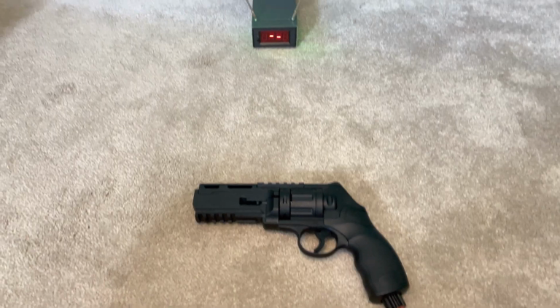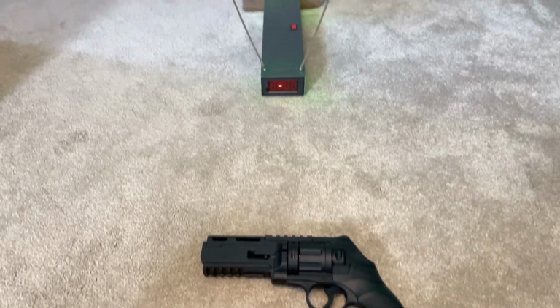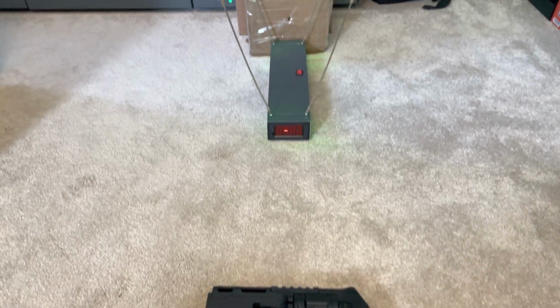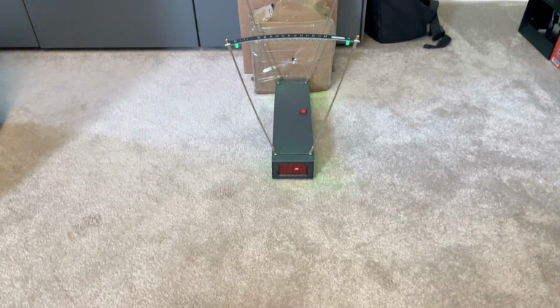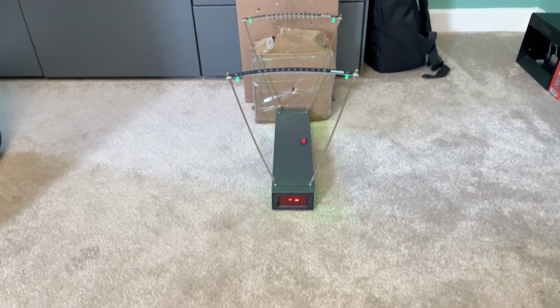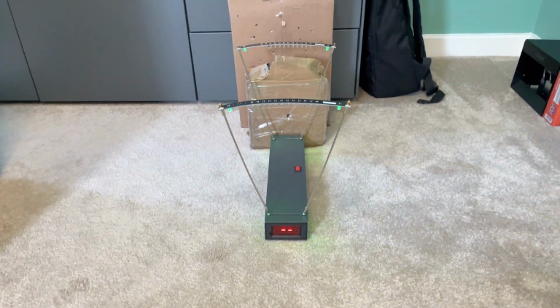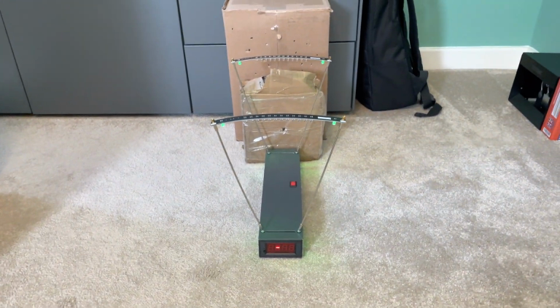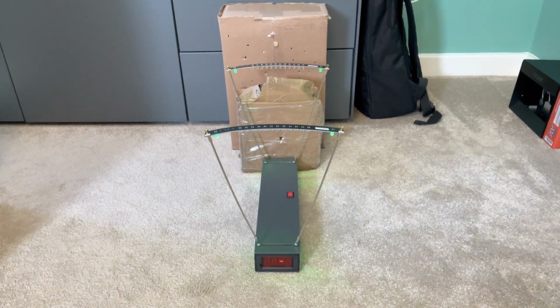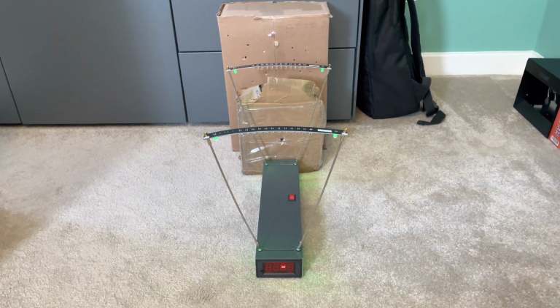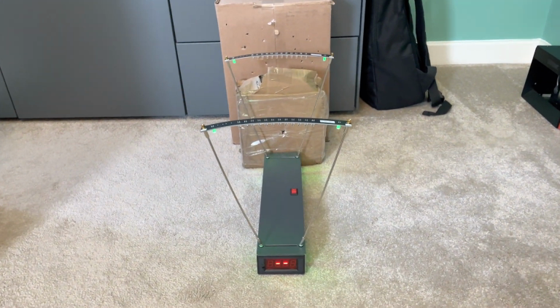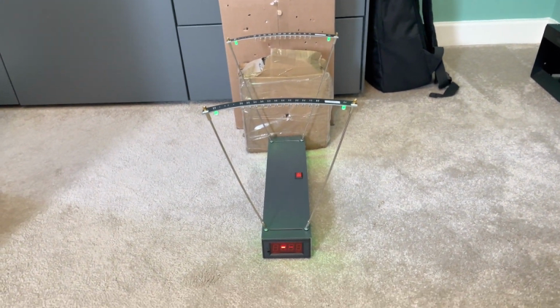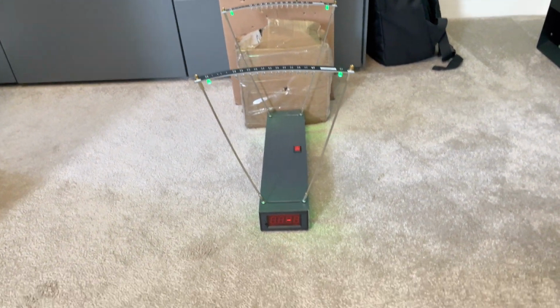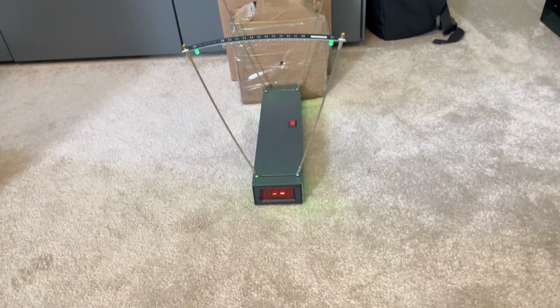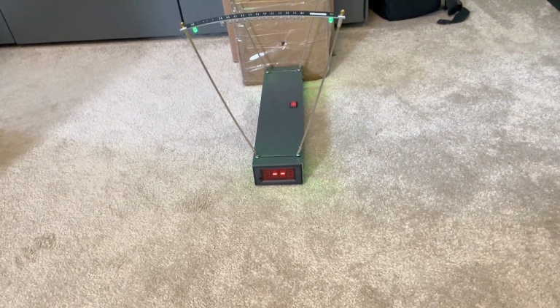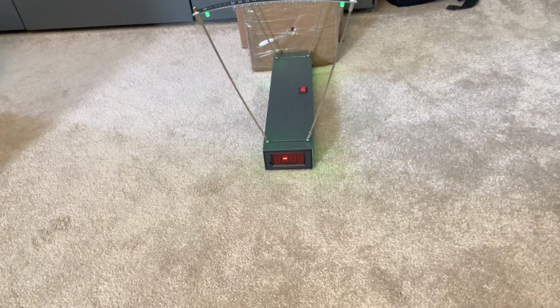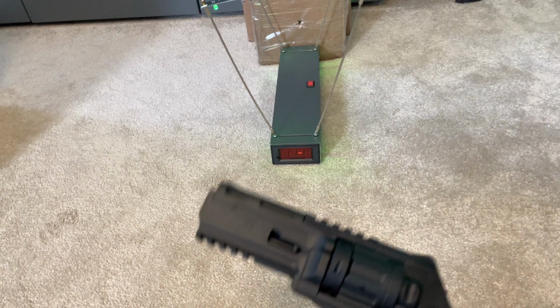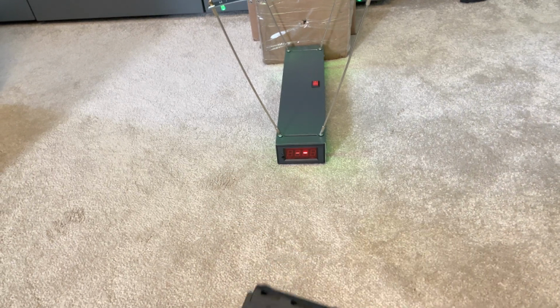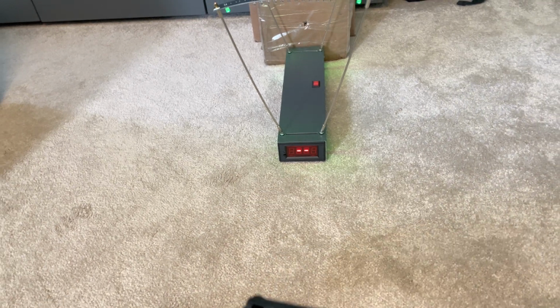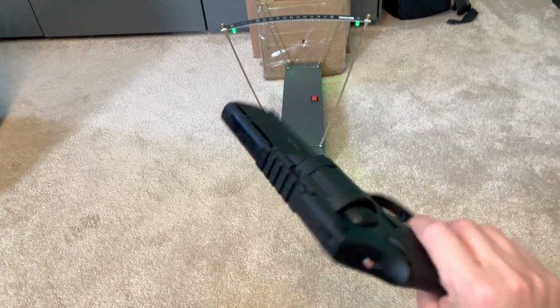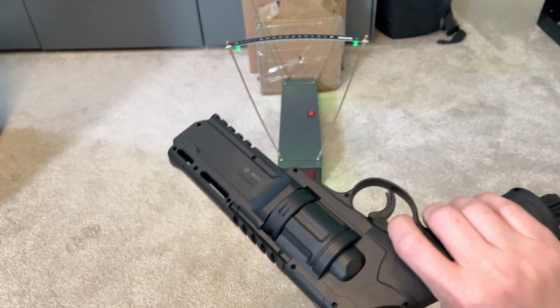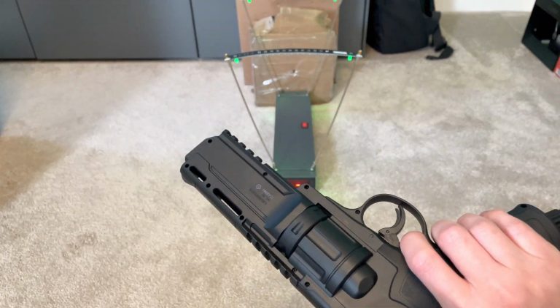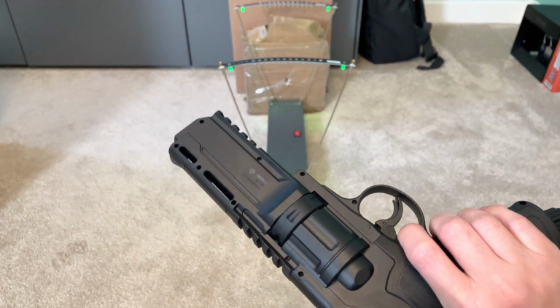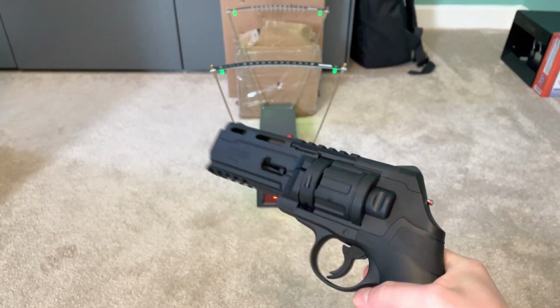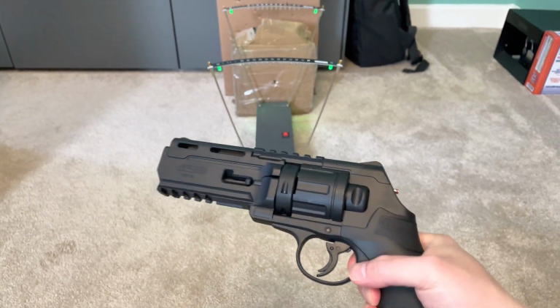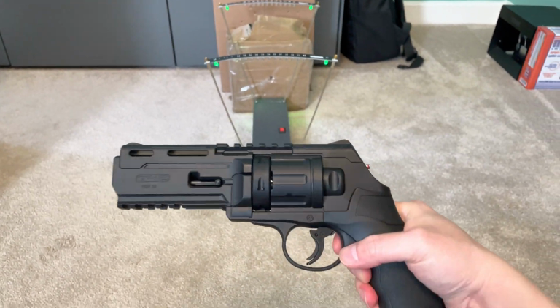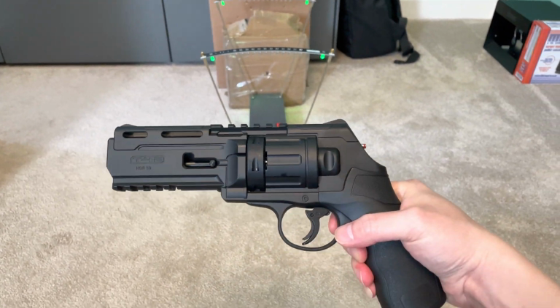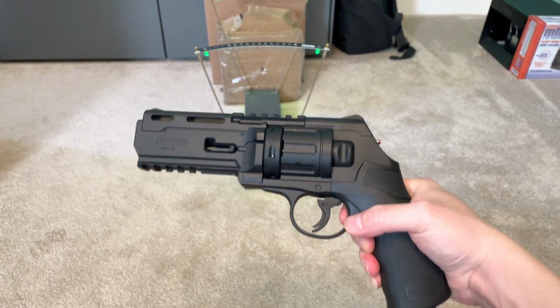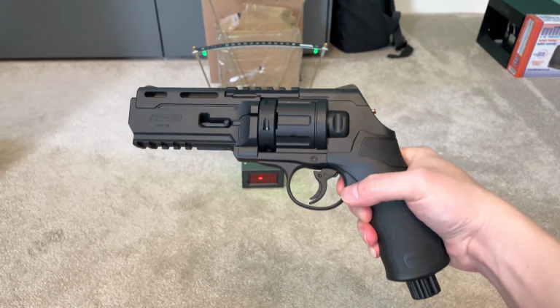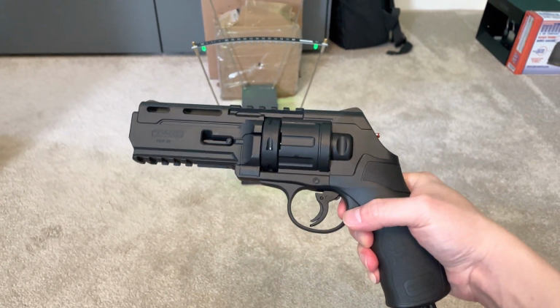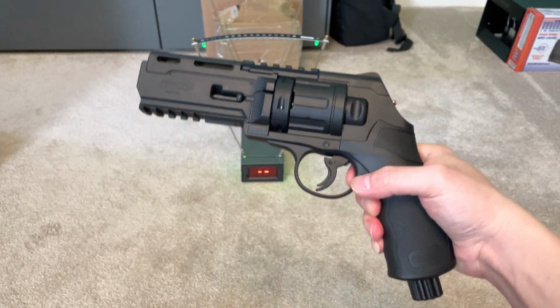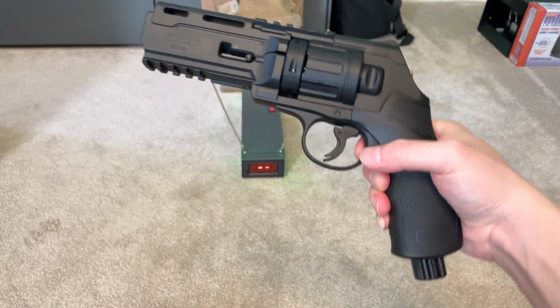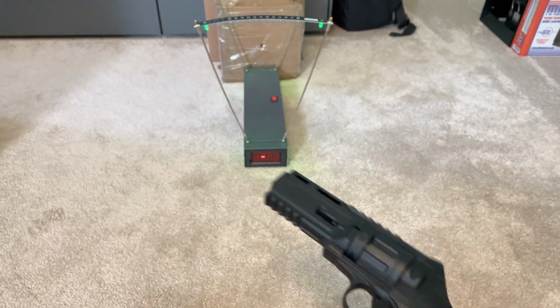Okay, welcome to part 3. I'm just going to quickly test fire a few rounds to measure the muzzle velocity of this Umarex HDR50.